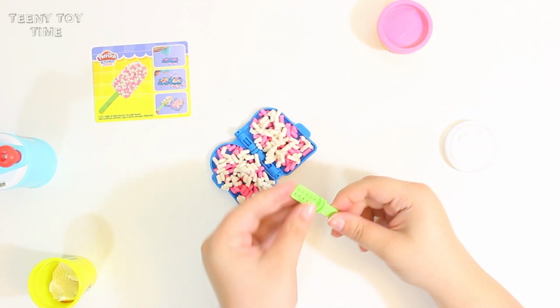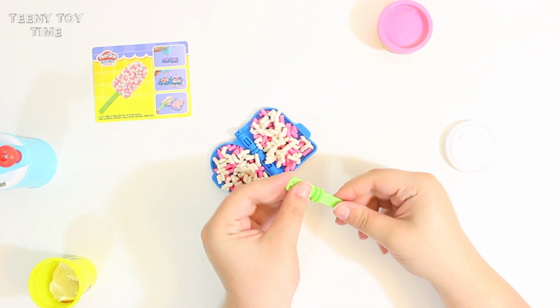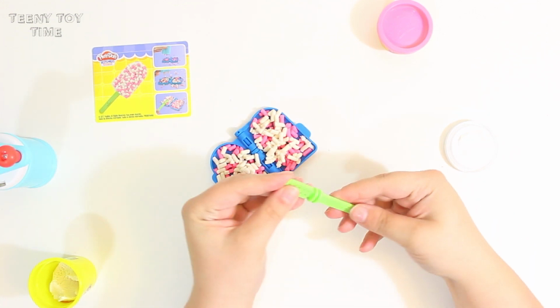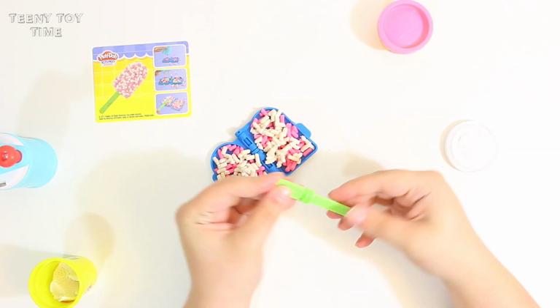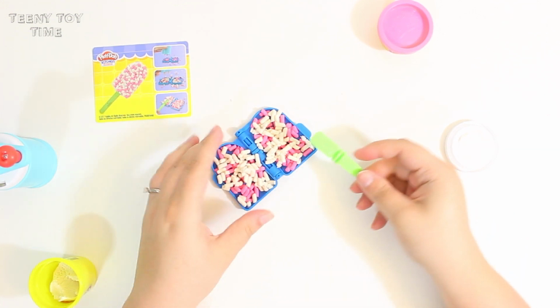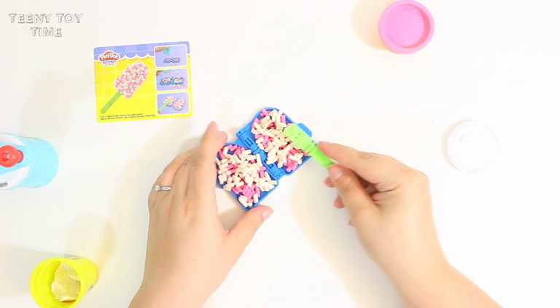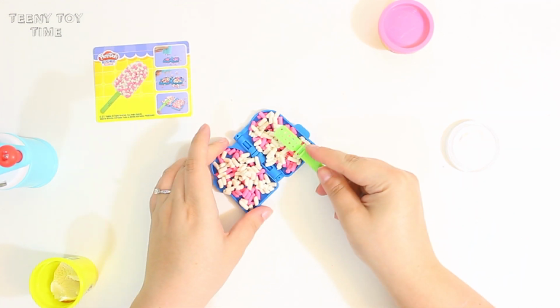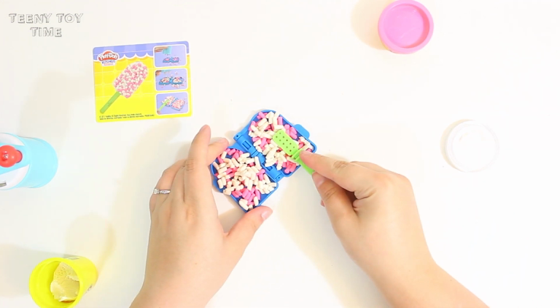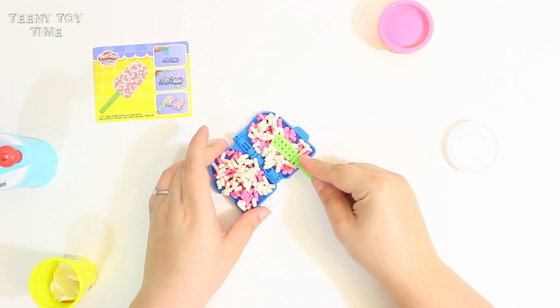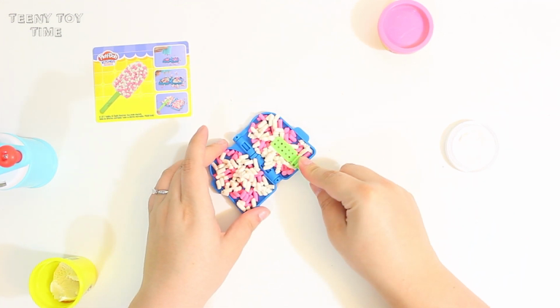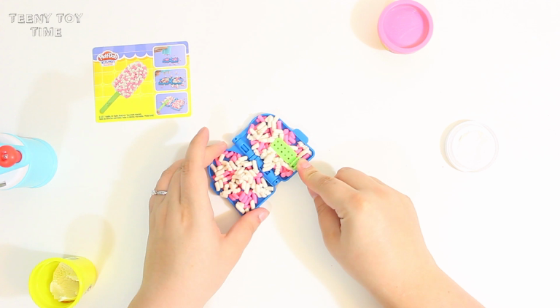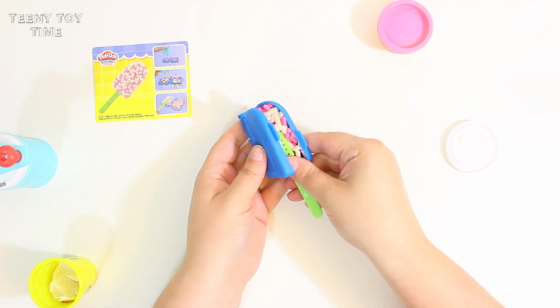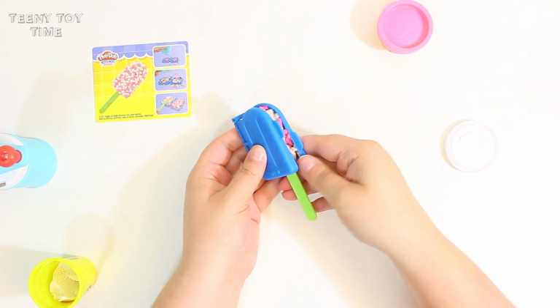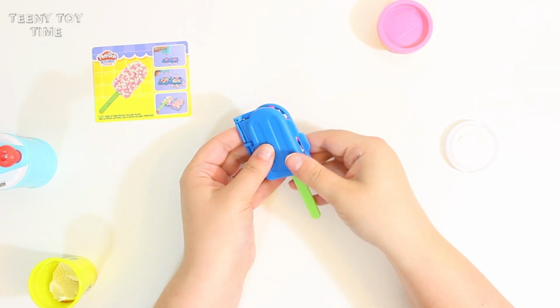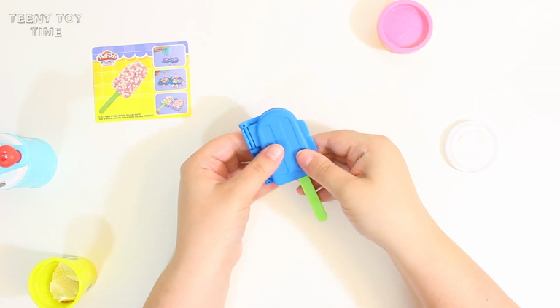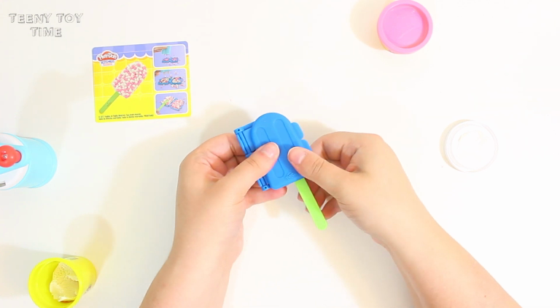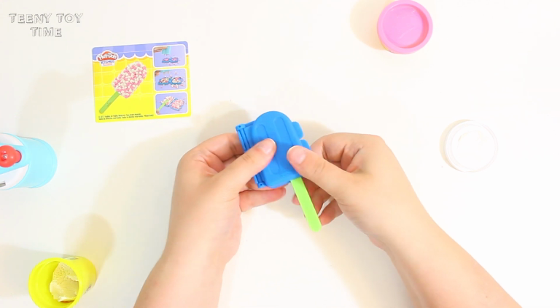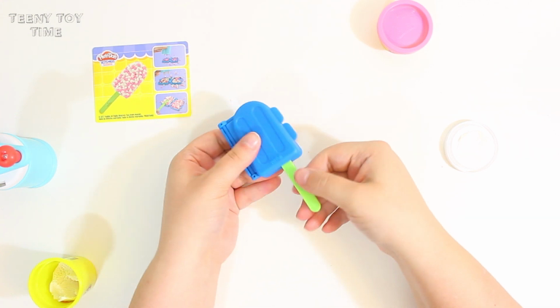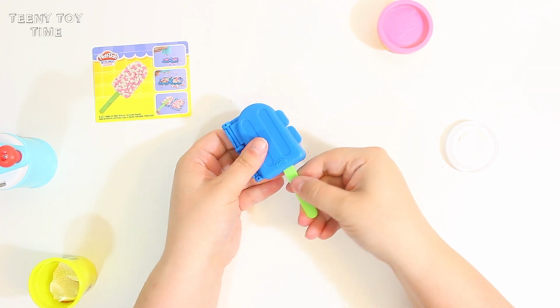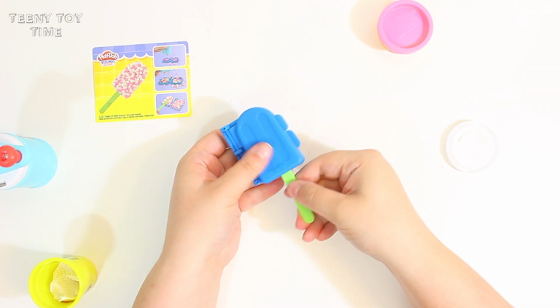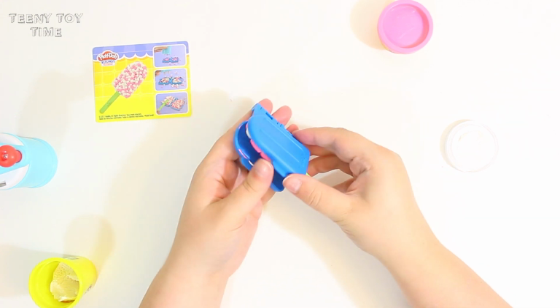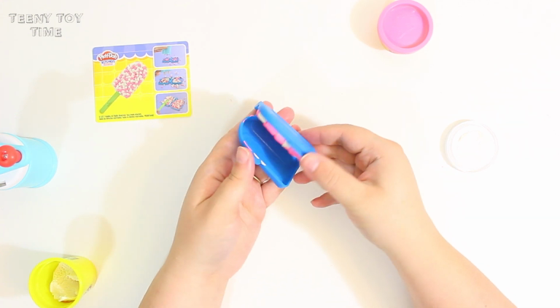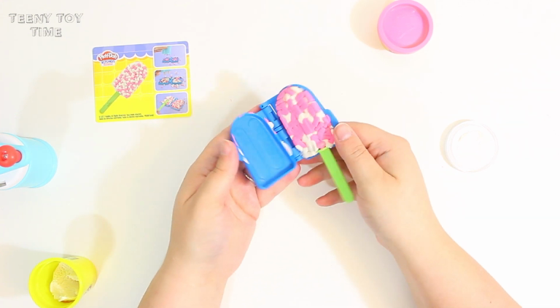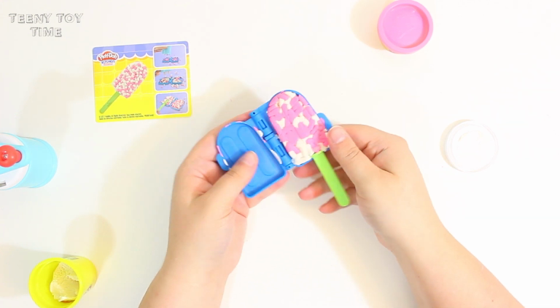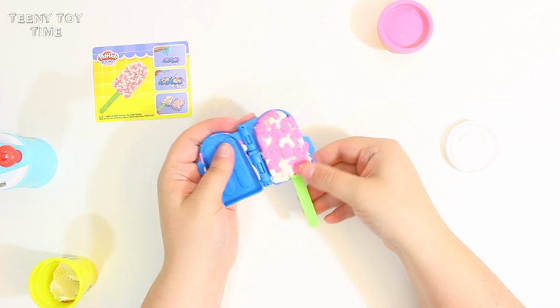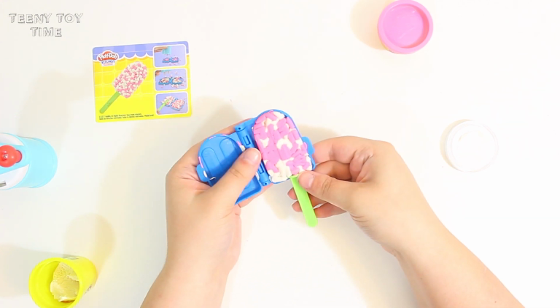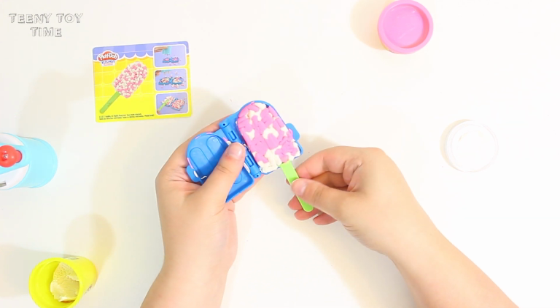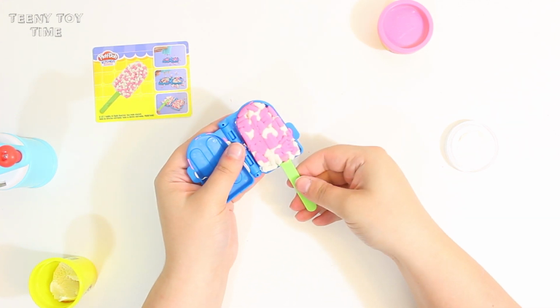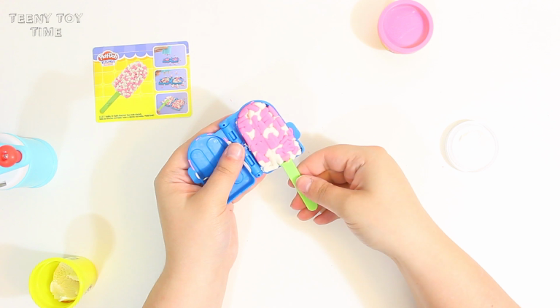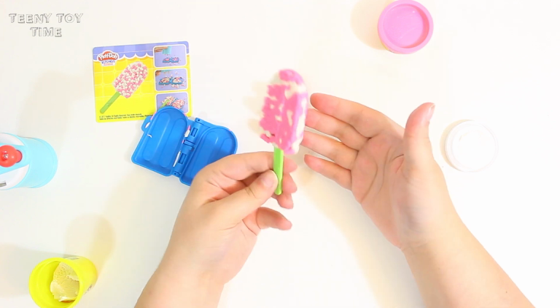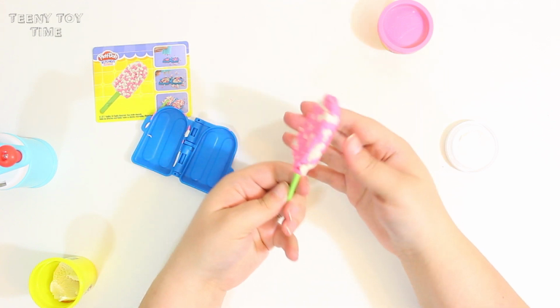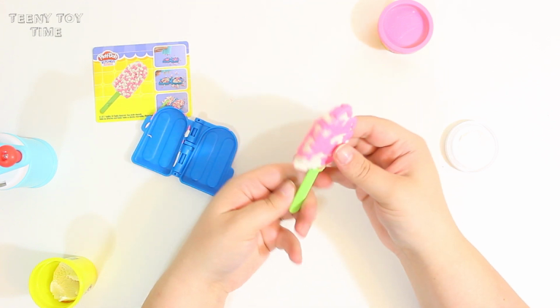Just going to pop this popsicle stick in here, close it up and press! So adorable!